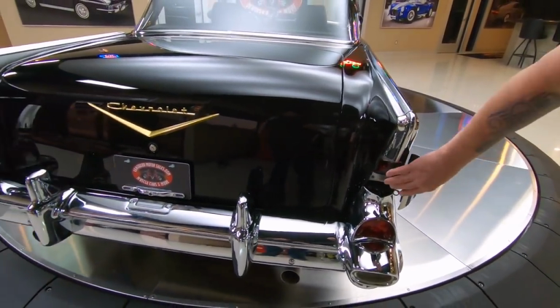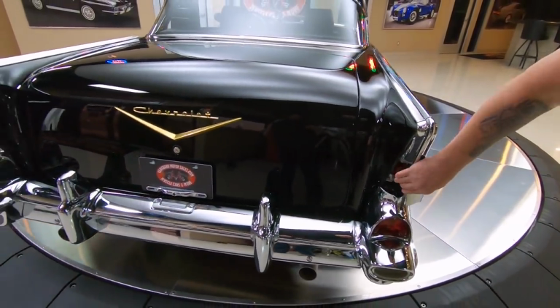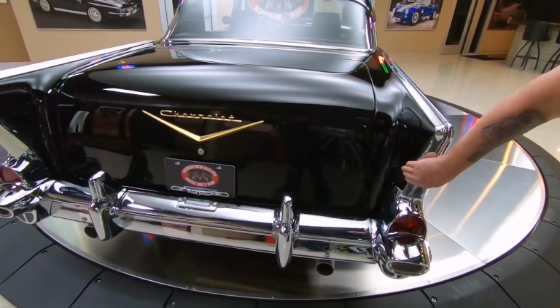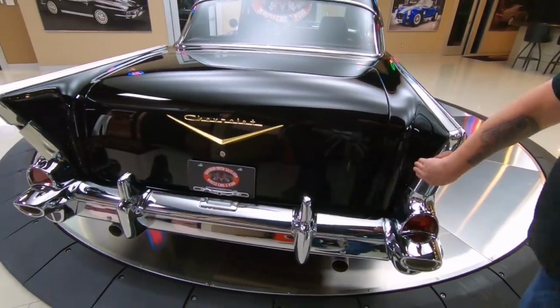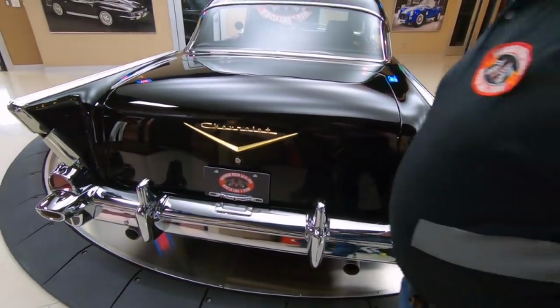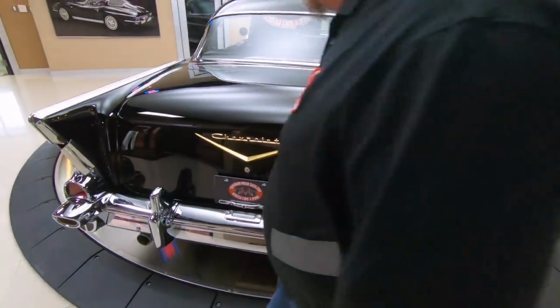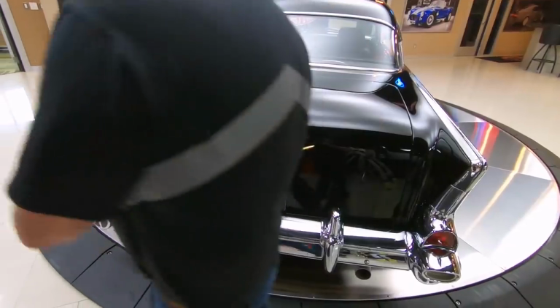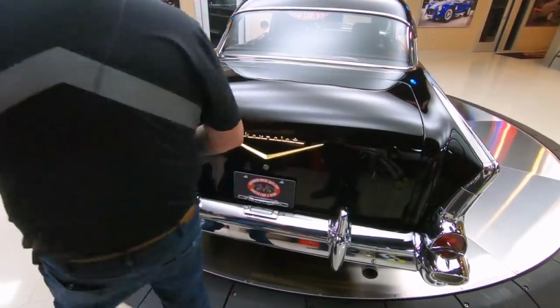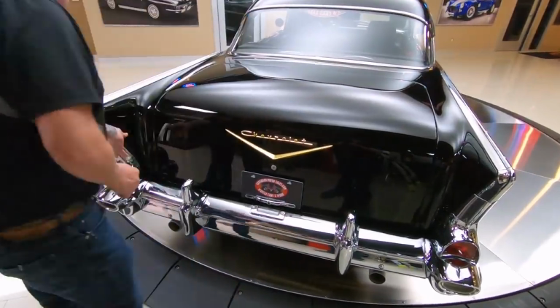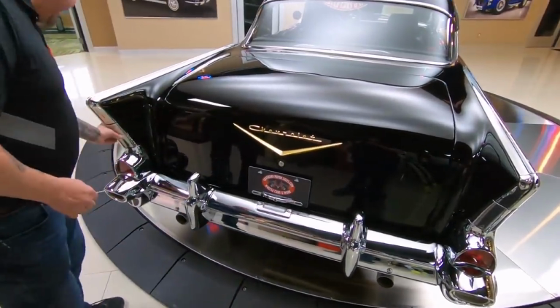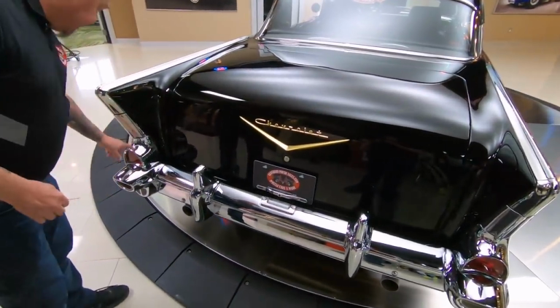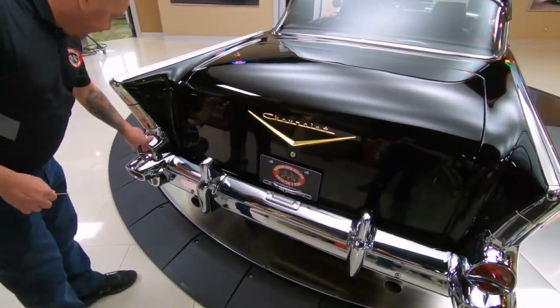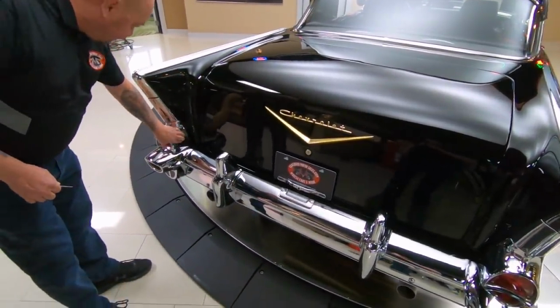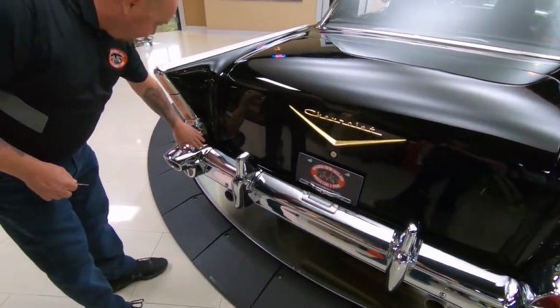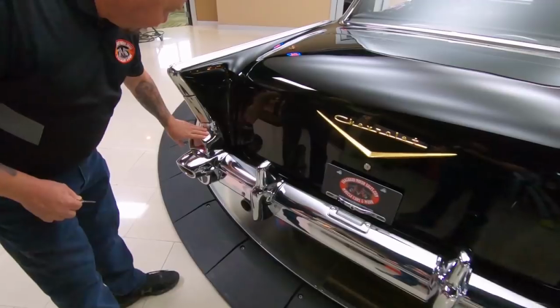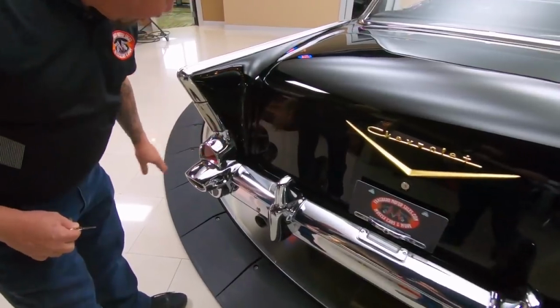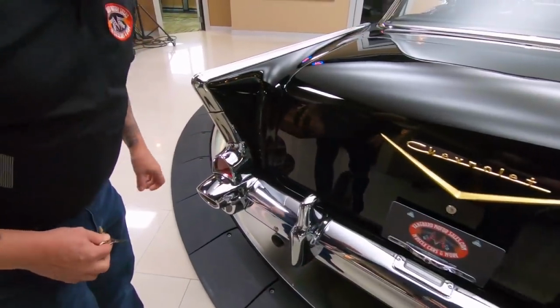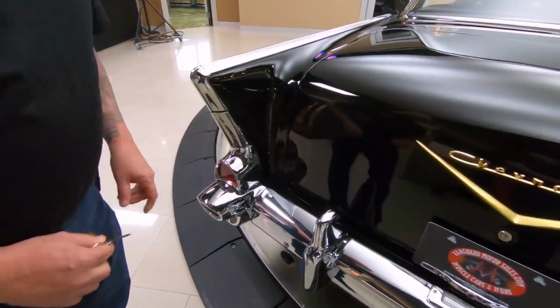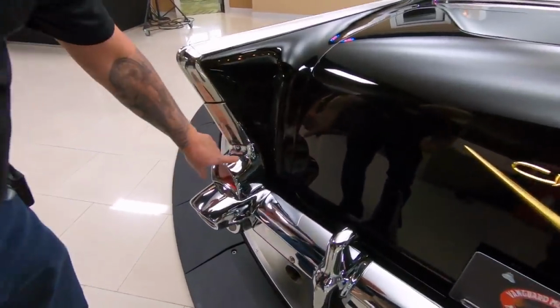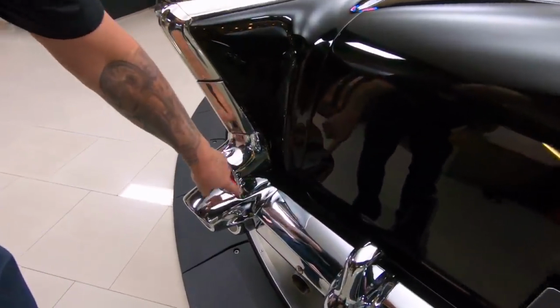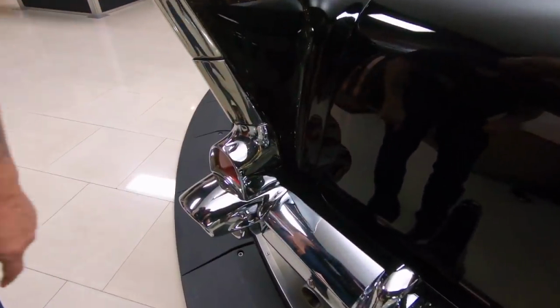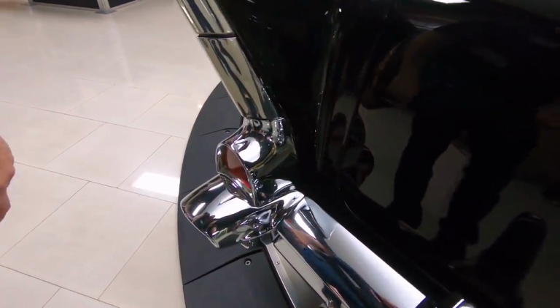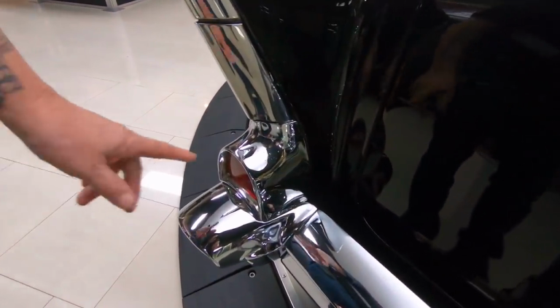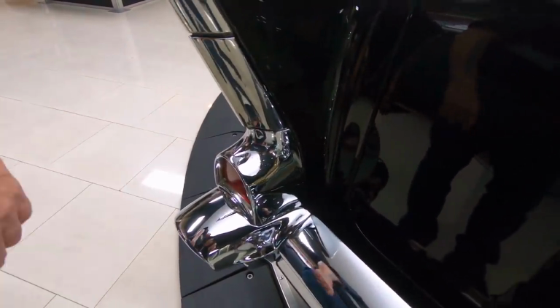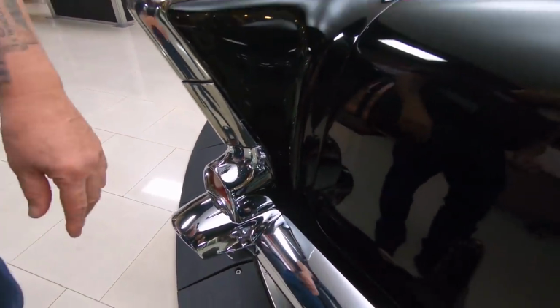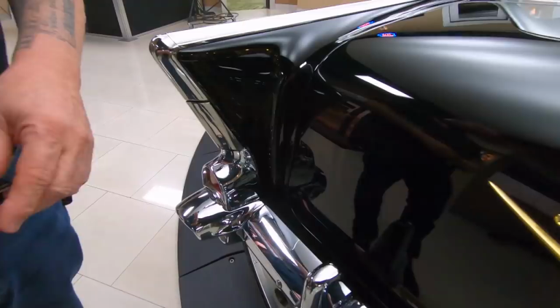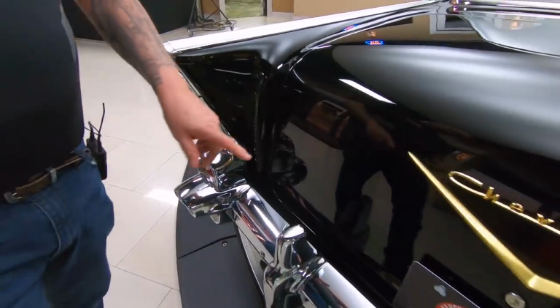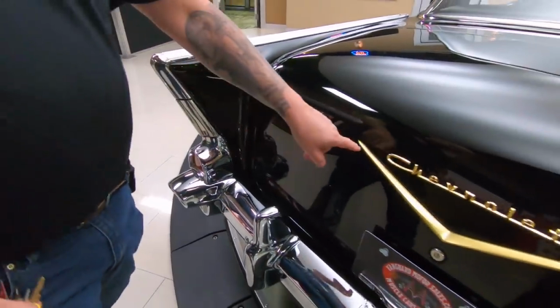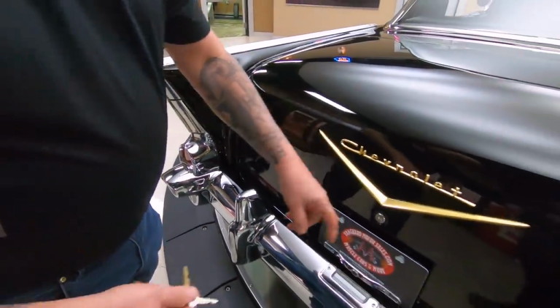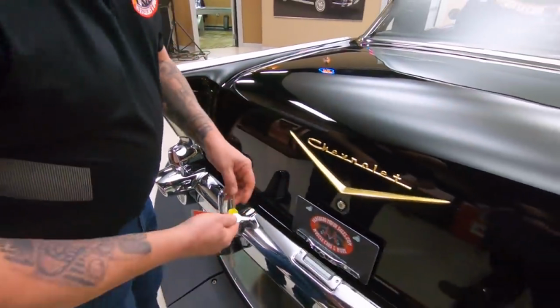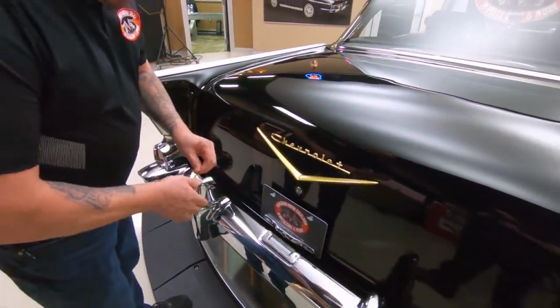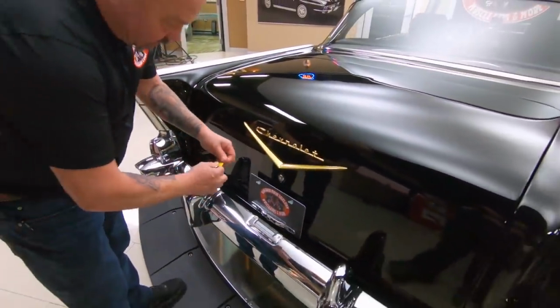All the chrome back here is looking good. Now around this one tail light, it does look like this is probably original chrome — it's showing just a little bit of age. The bumper looks brand new. The emblem here looks brand new.